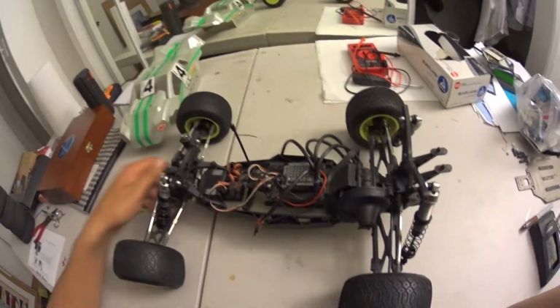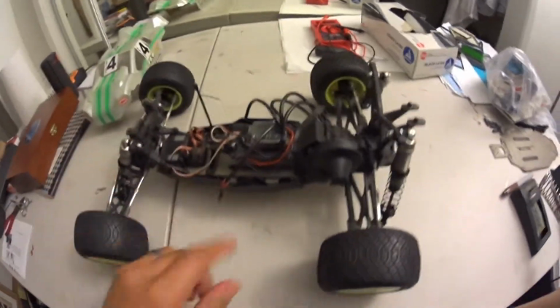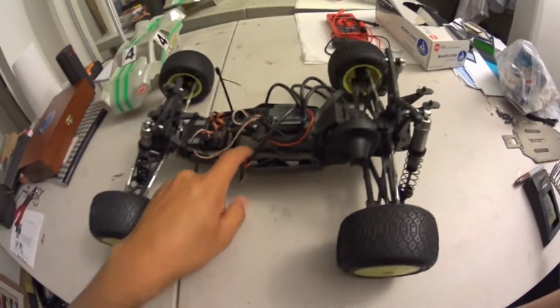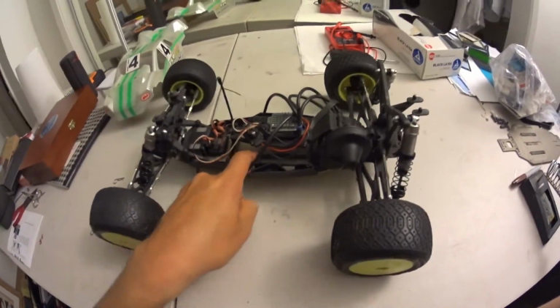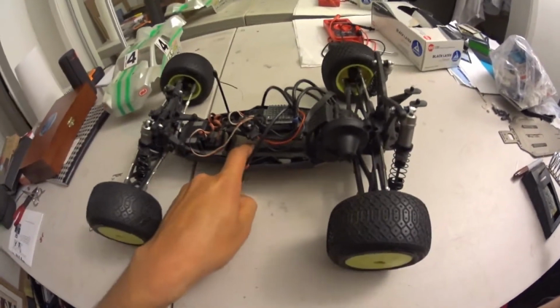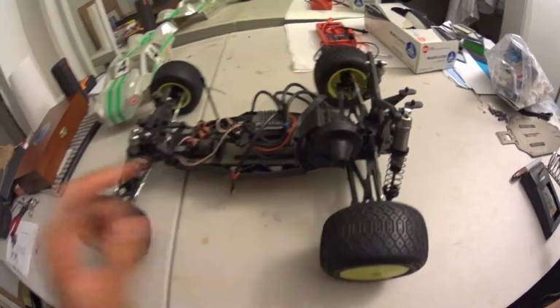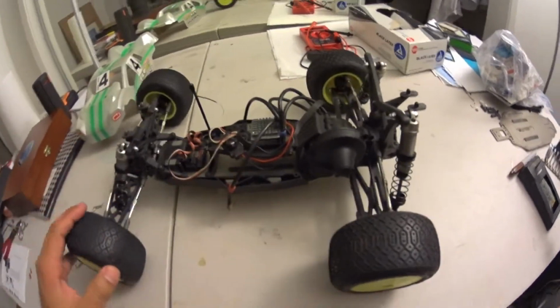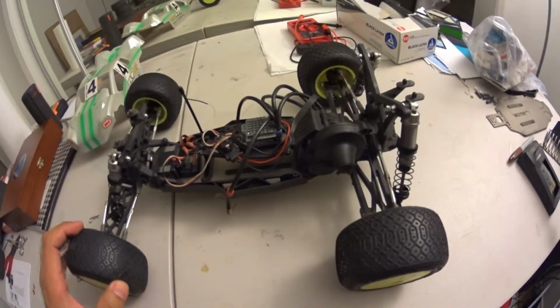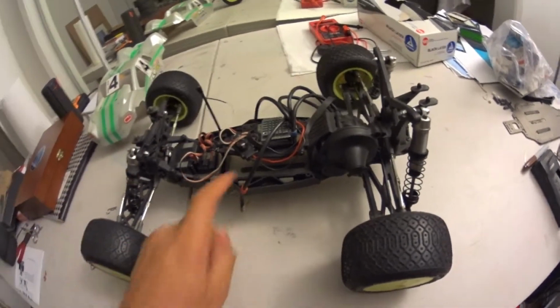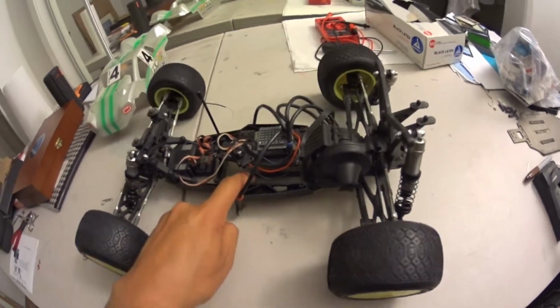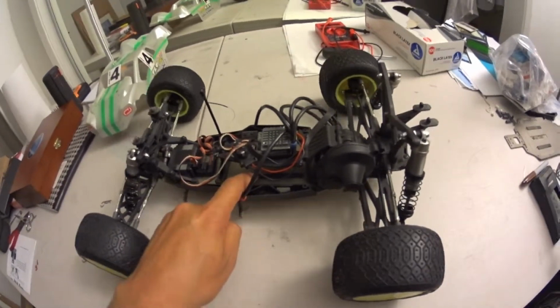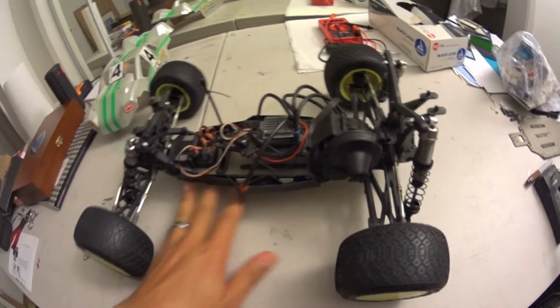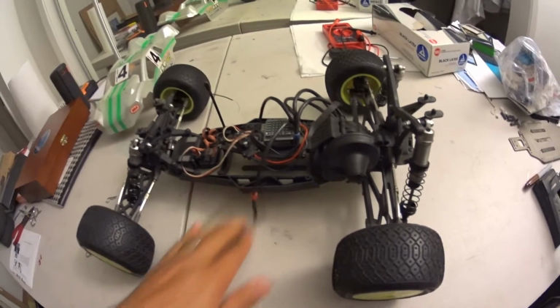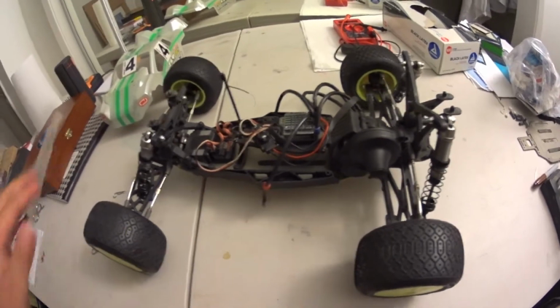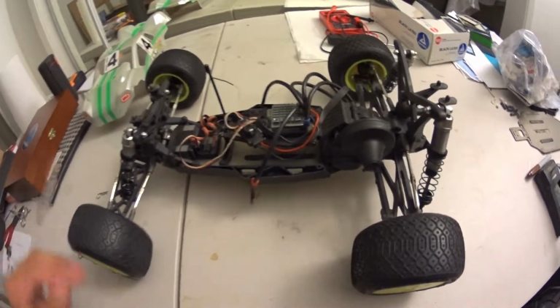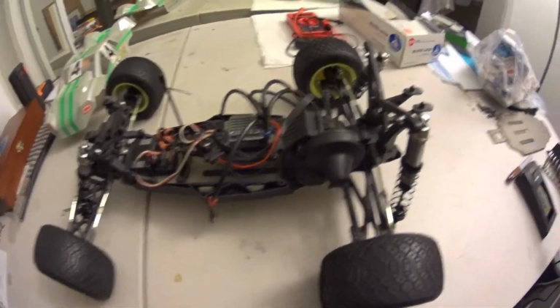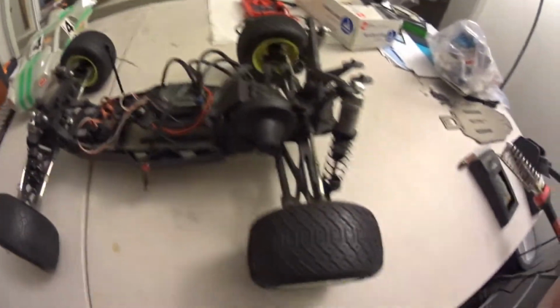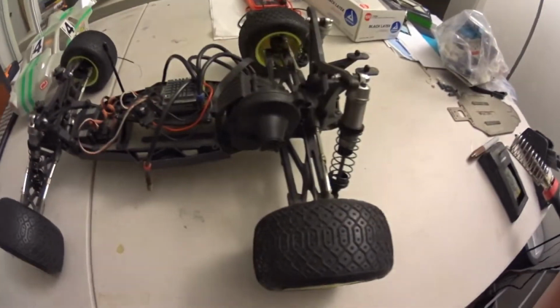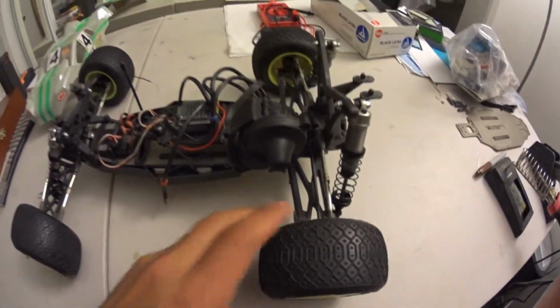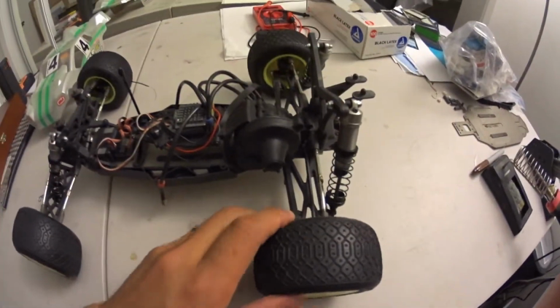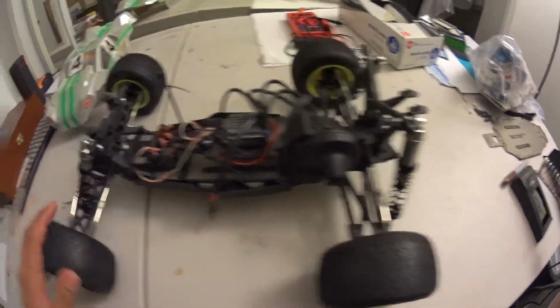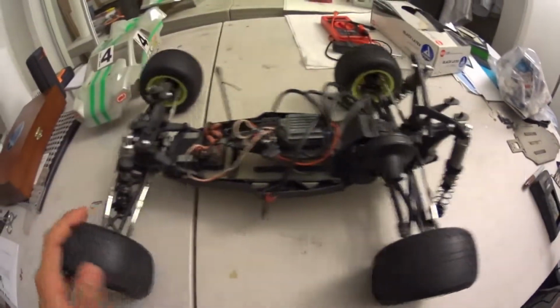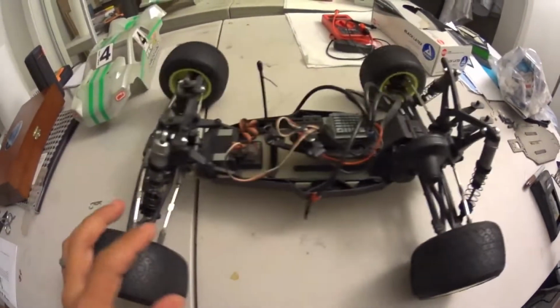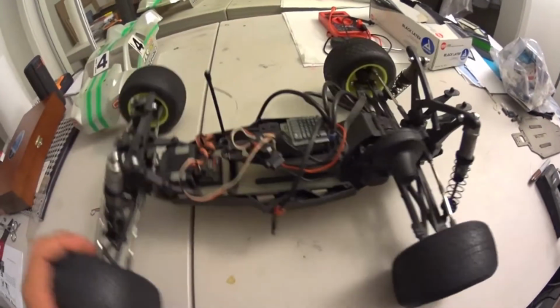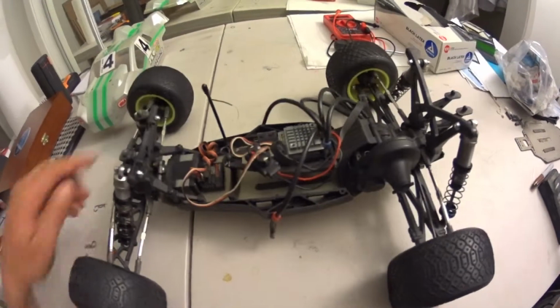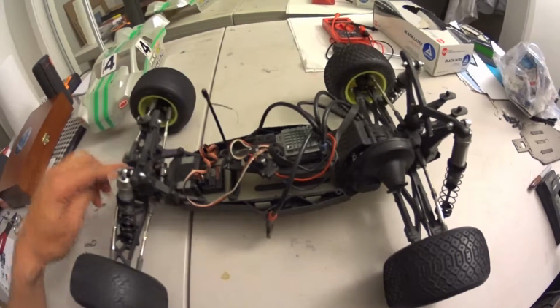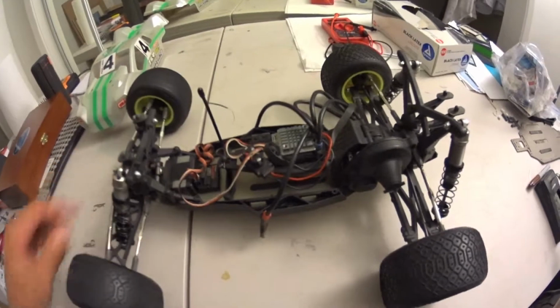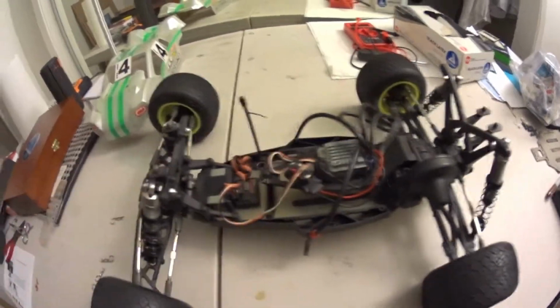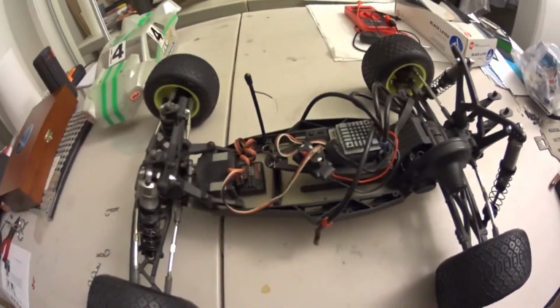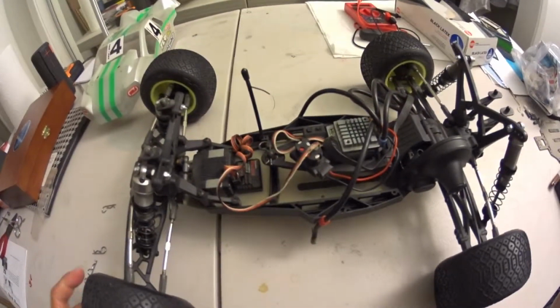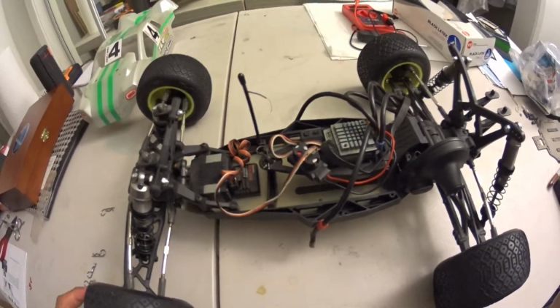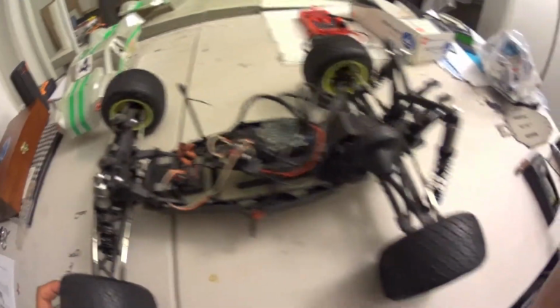This is the 22T 2.0. Drives good, jumps good, stays fast.